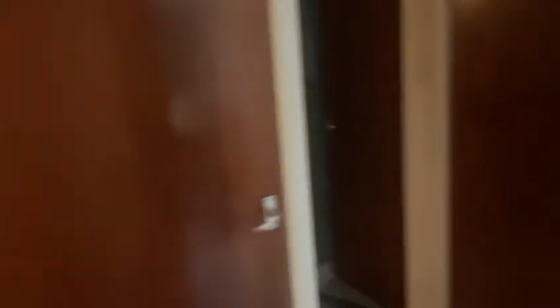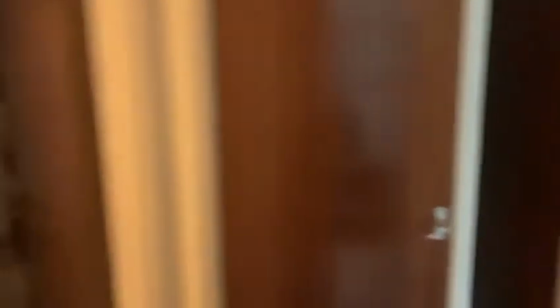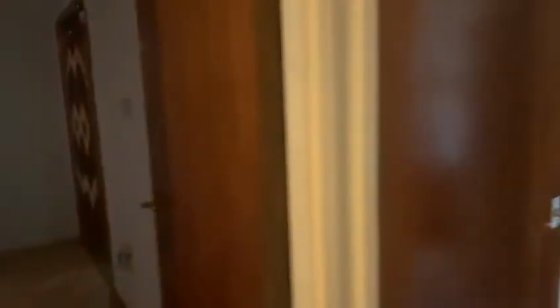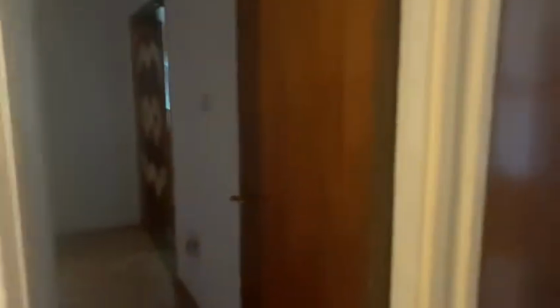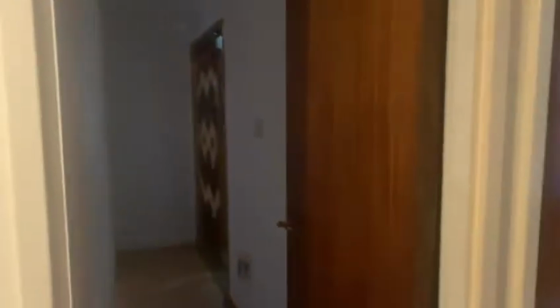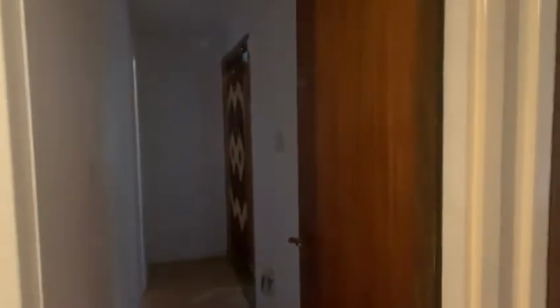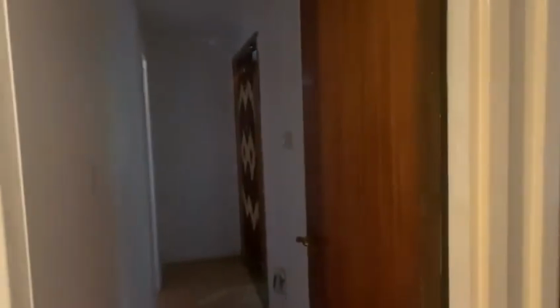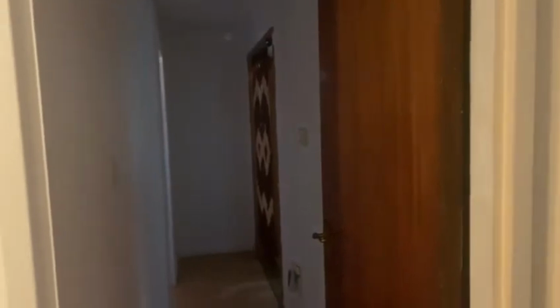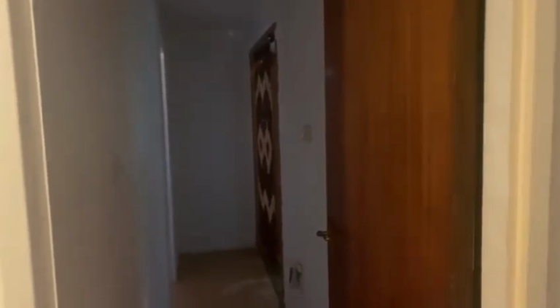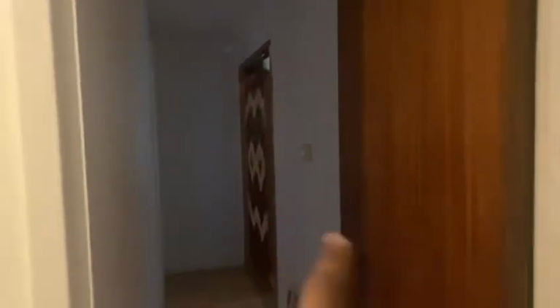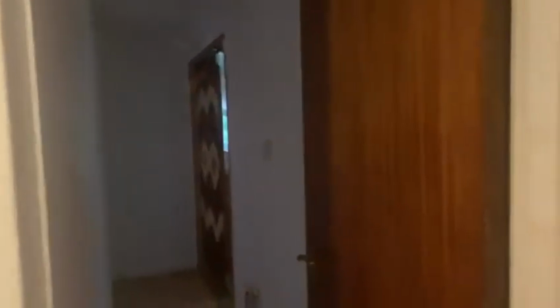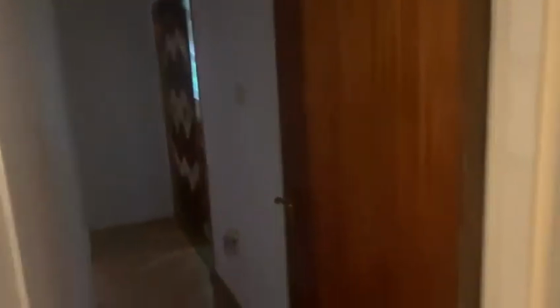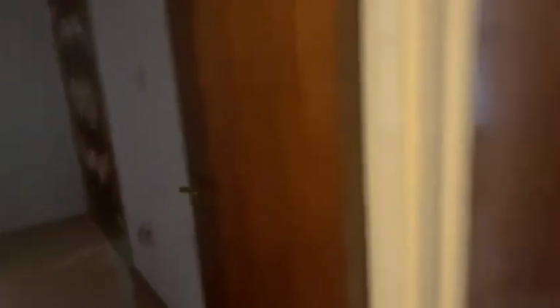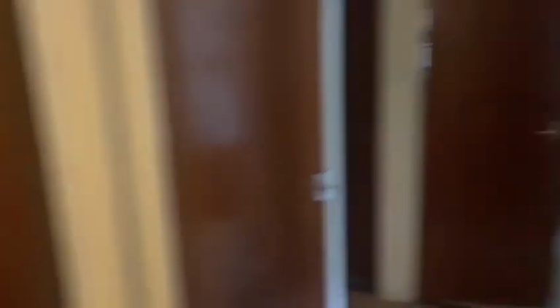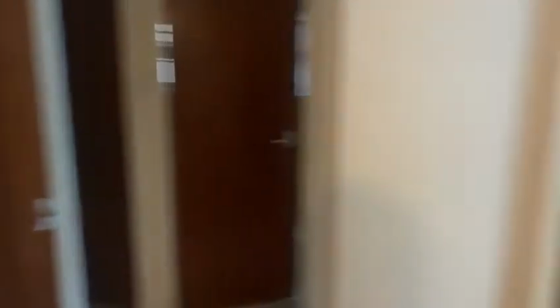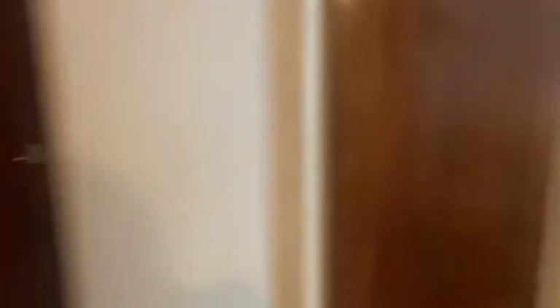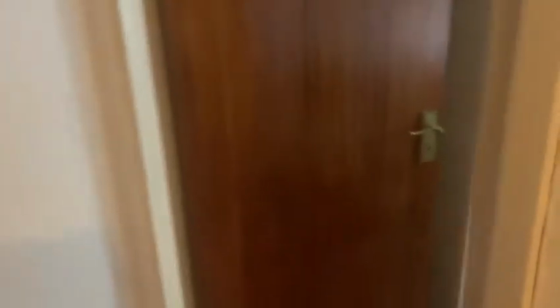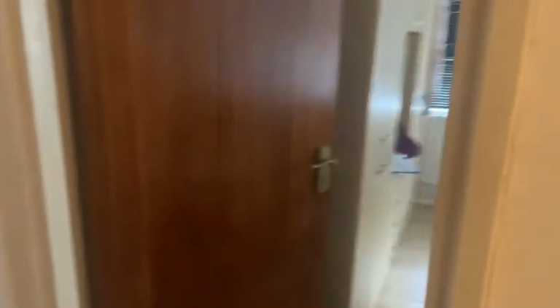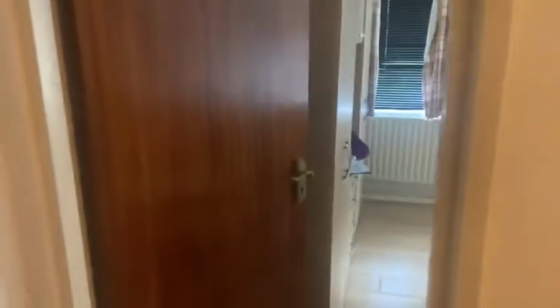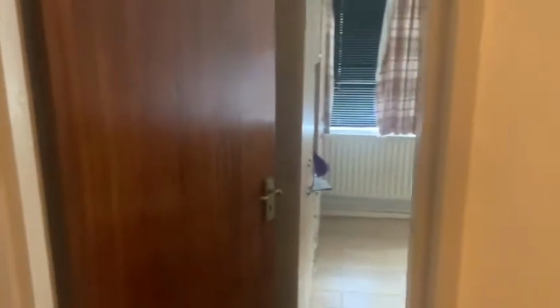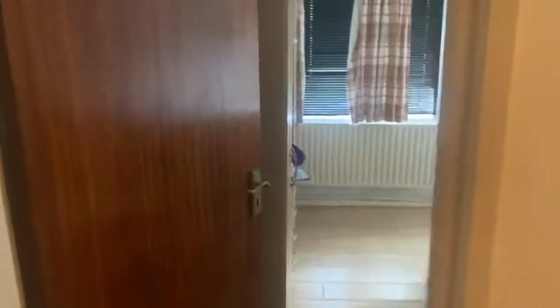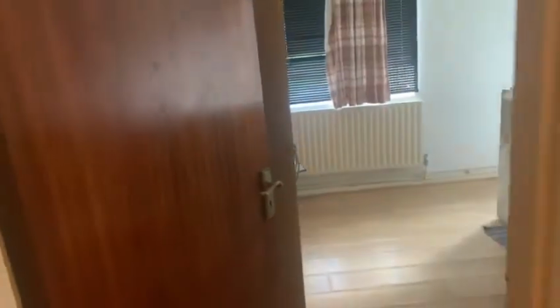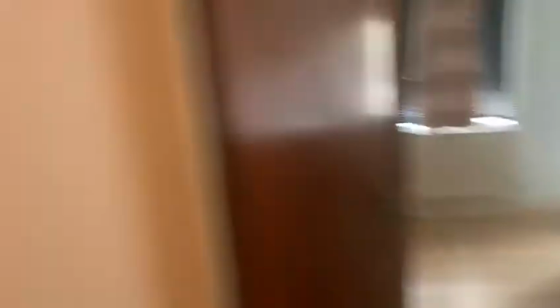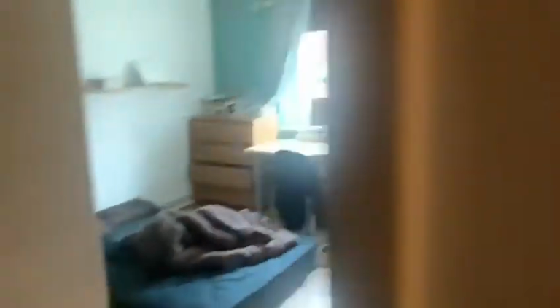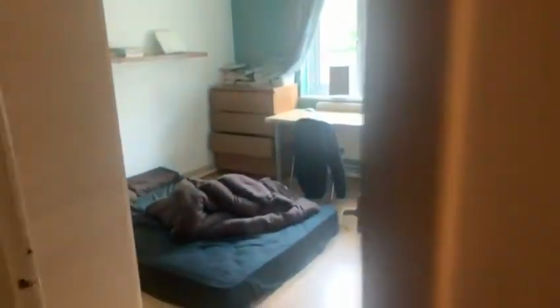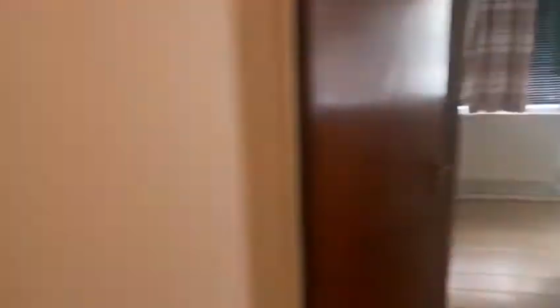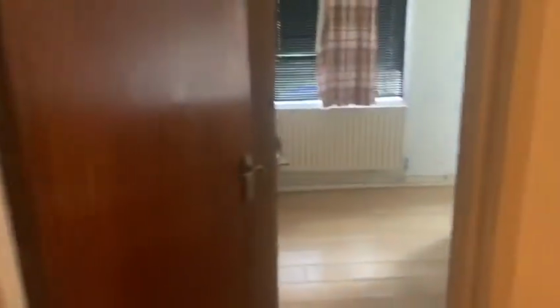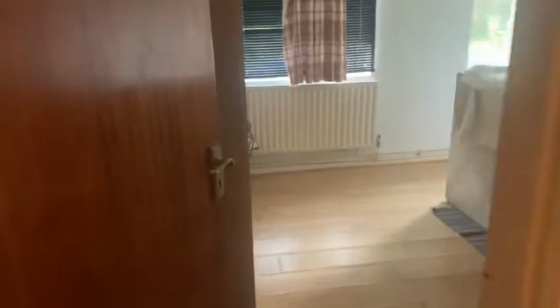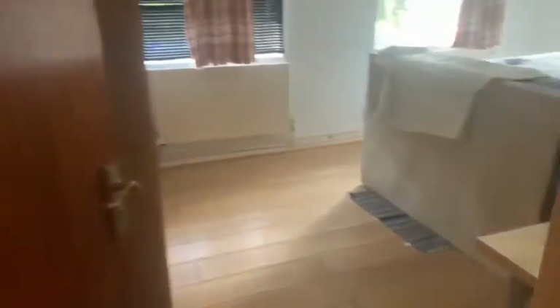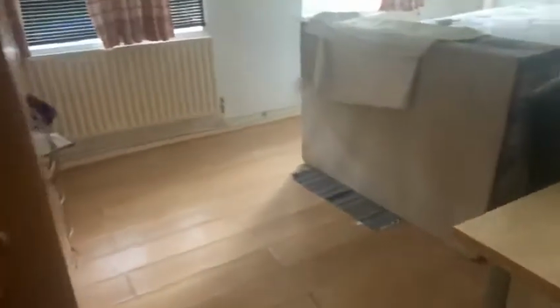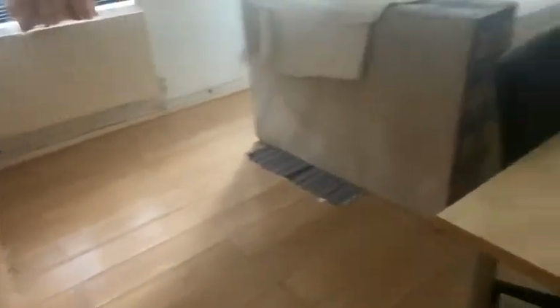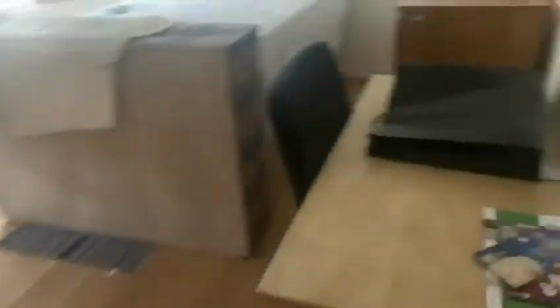To the left here you've got bedroom number one and you've got a living room to the right which we'll go into. To the right here you have bedroom number two and three. So we'll start with bedroom number one which is here.